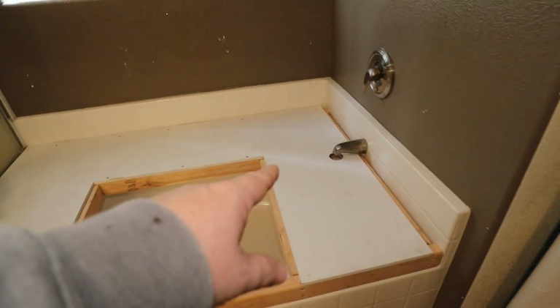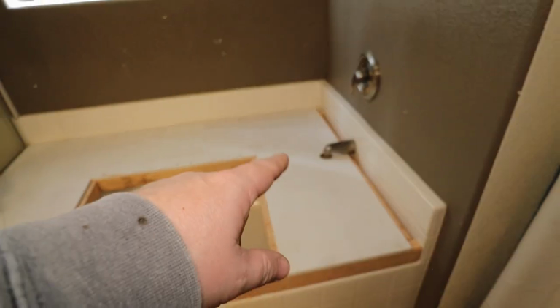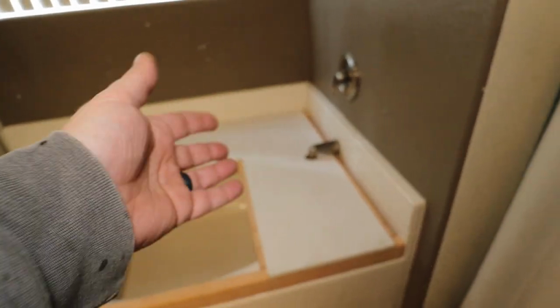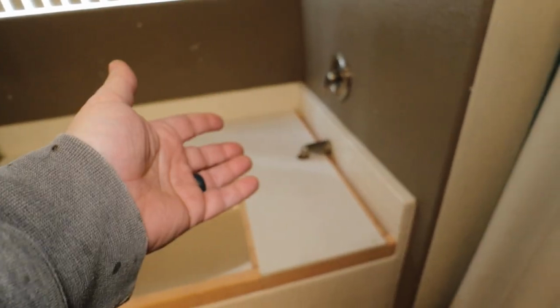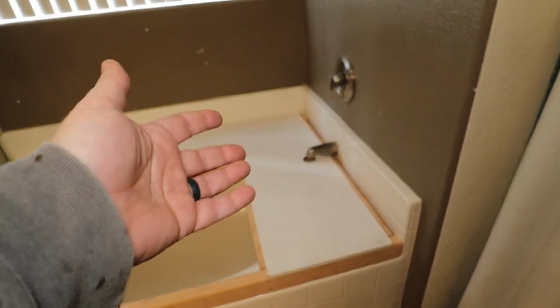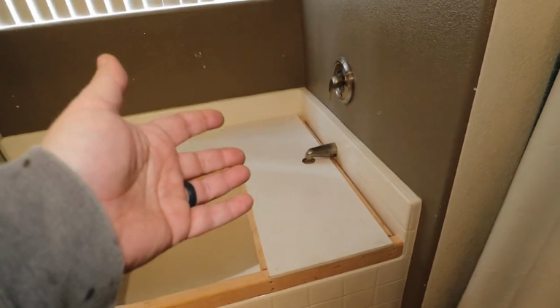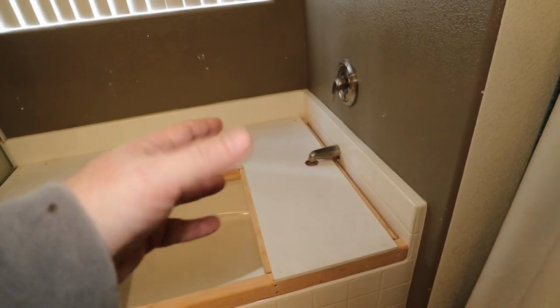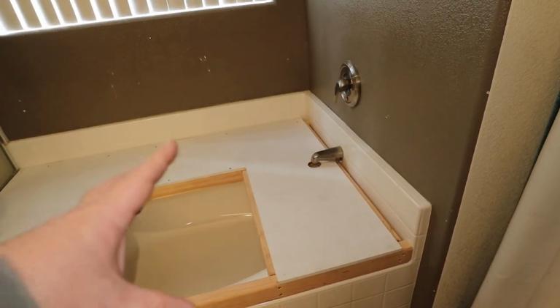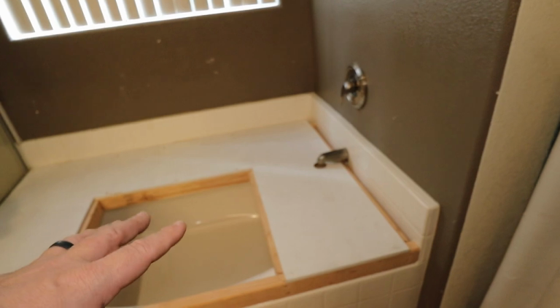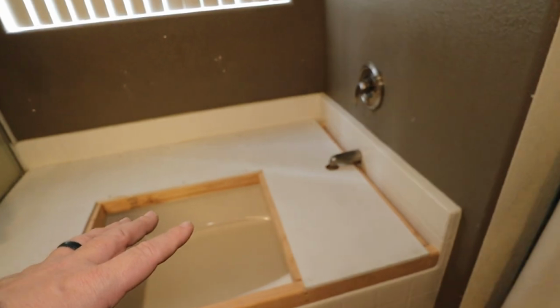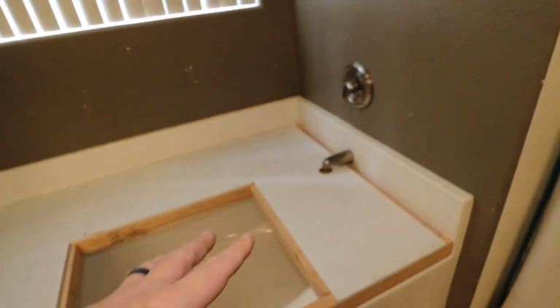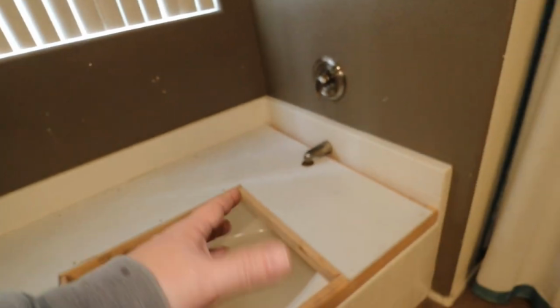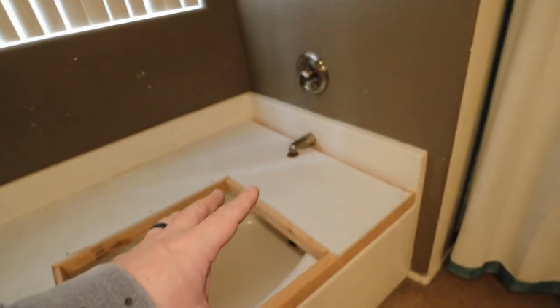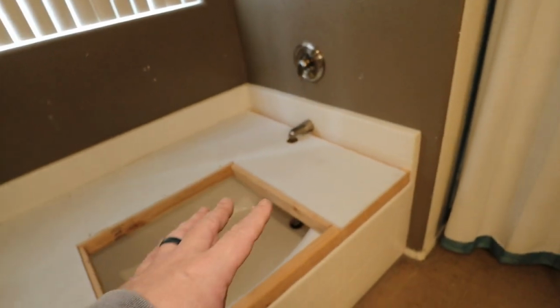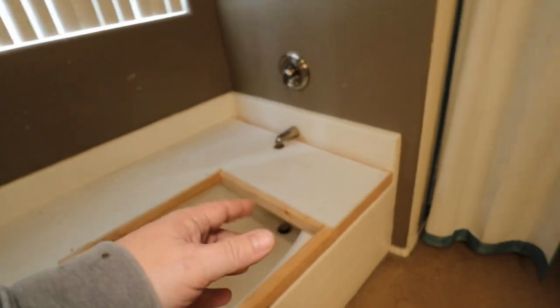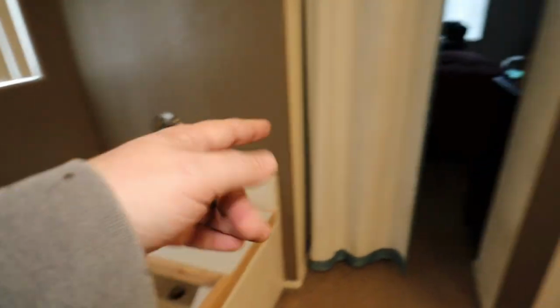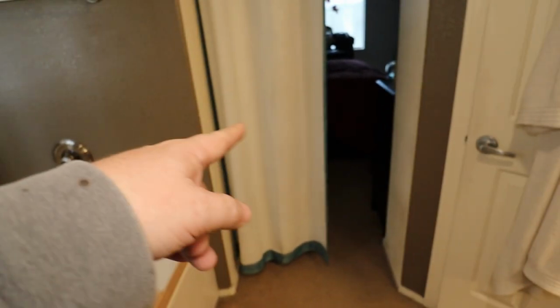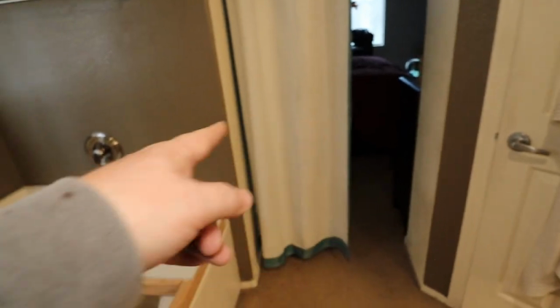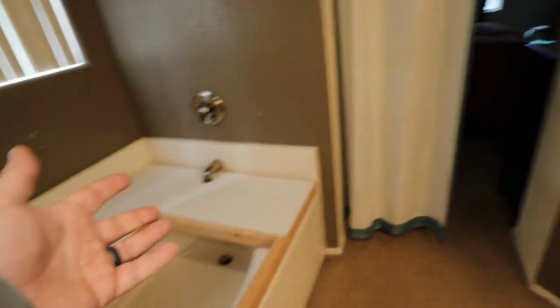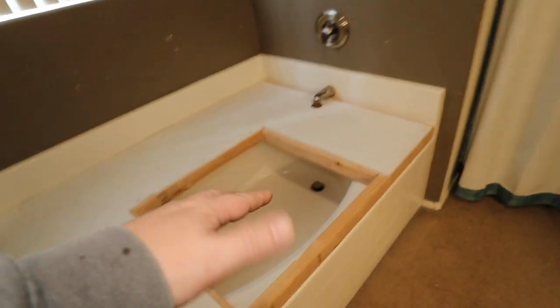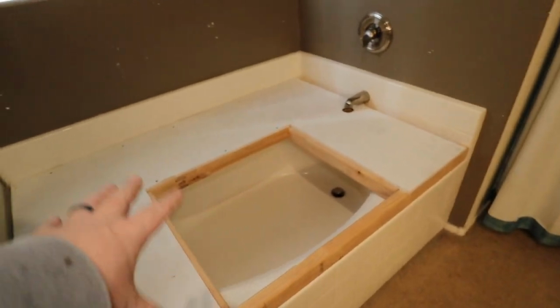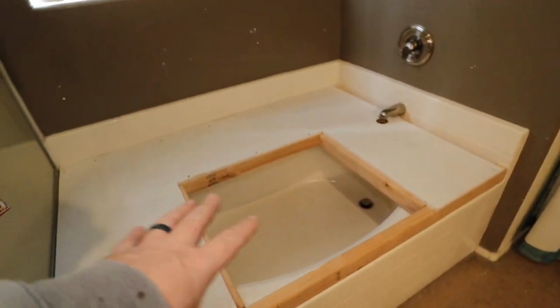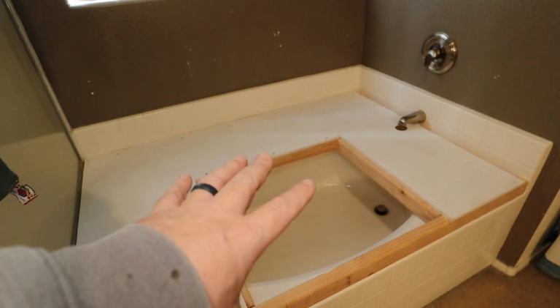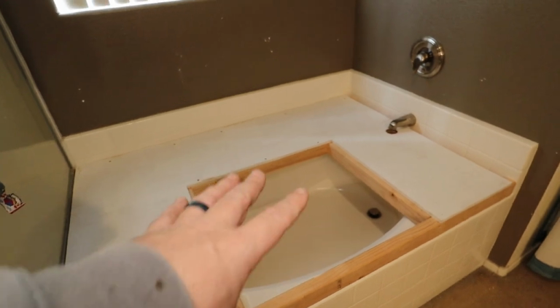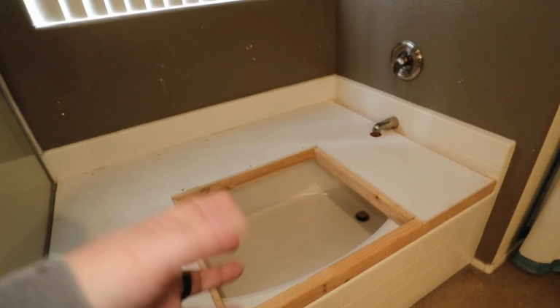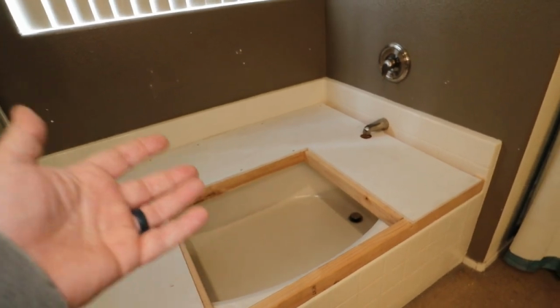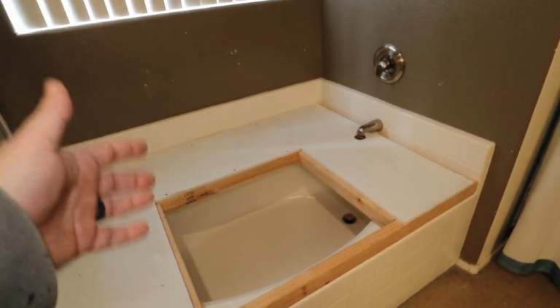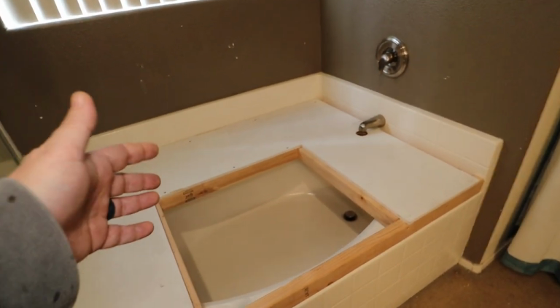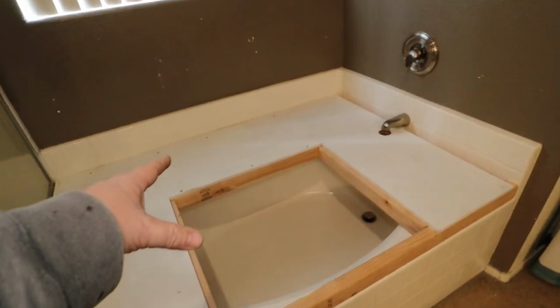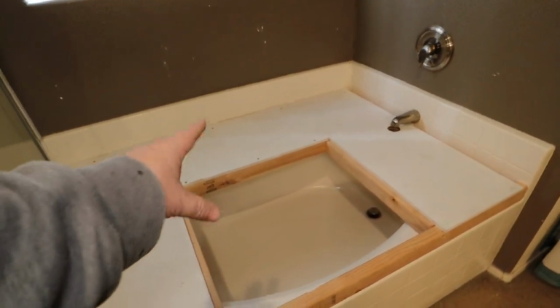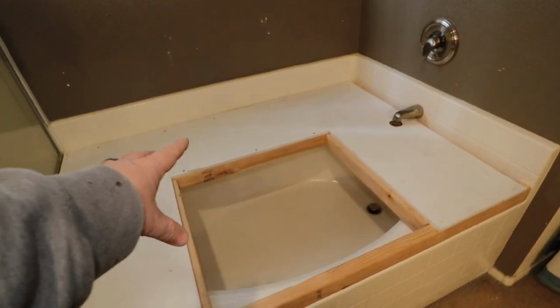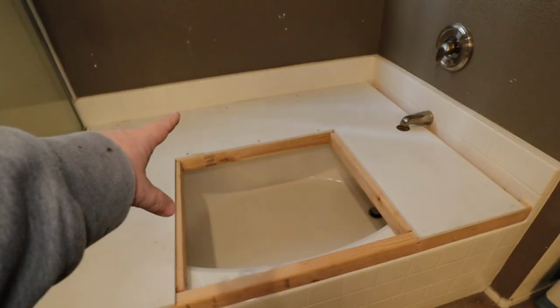With this being a bathroom — it's a good size so it doesn't really hold moisture a lot. It doesn't even have a door, so I'm not worried about warpage. But I figured I've got to protect the MDF as much as possible.